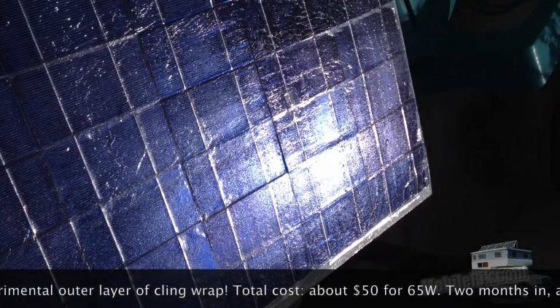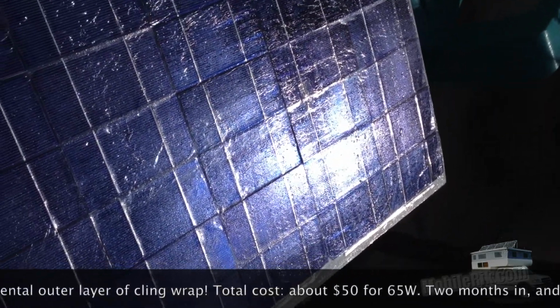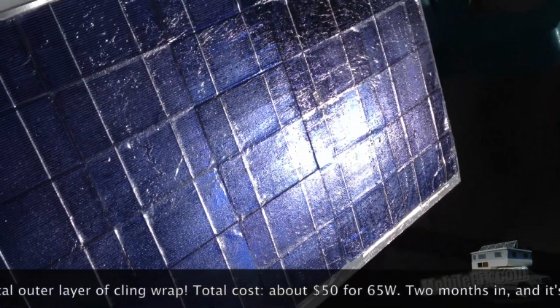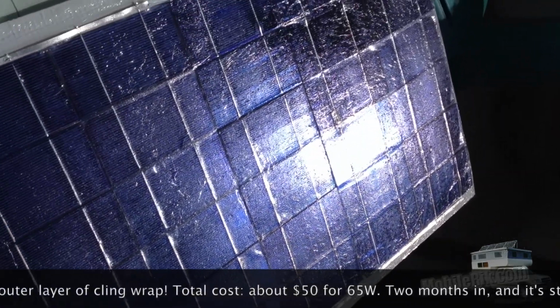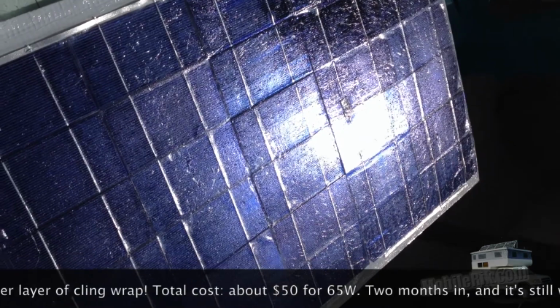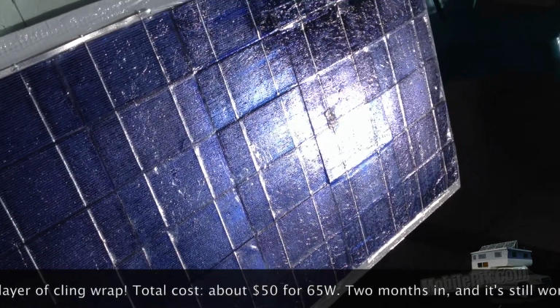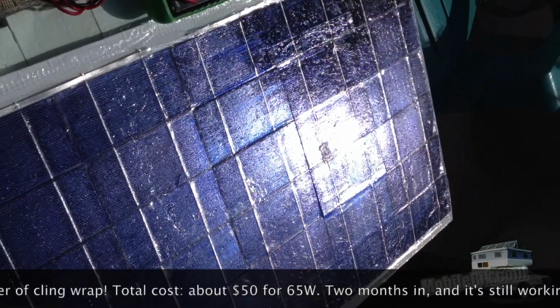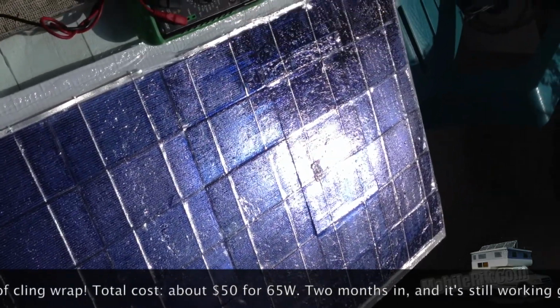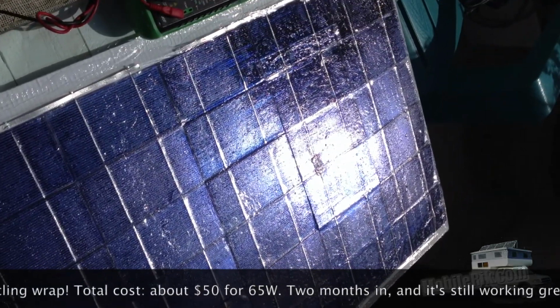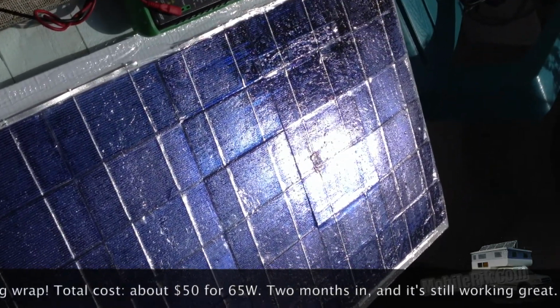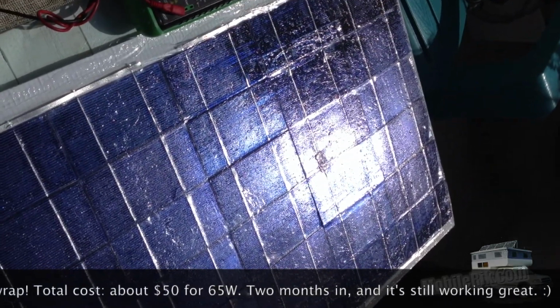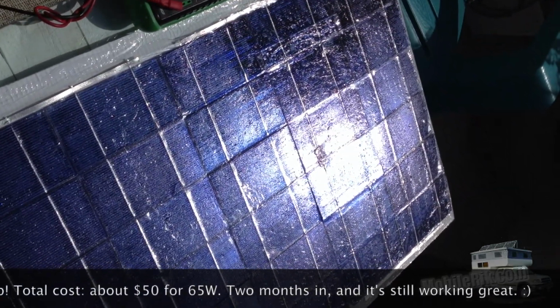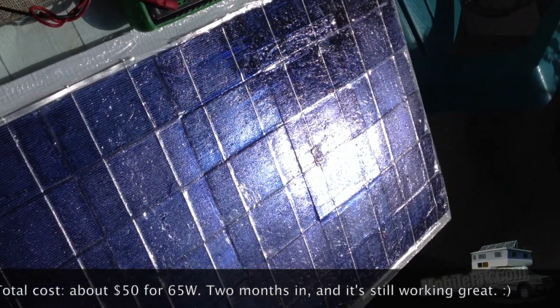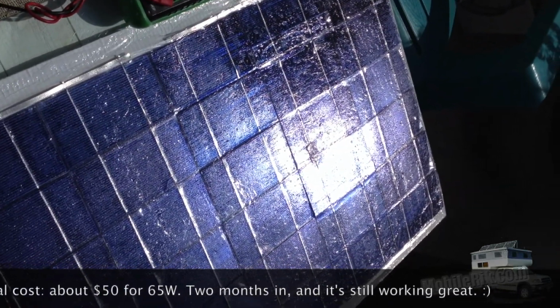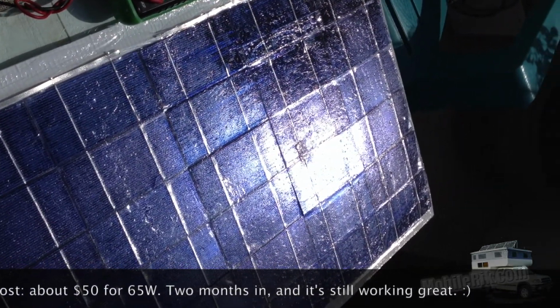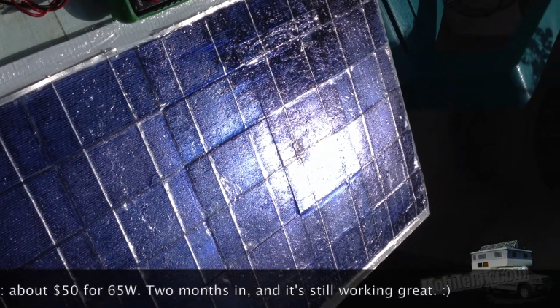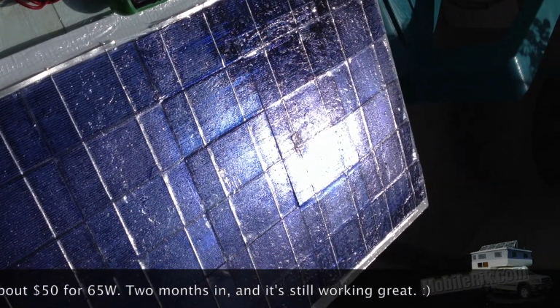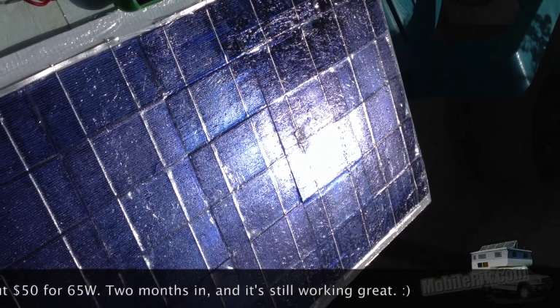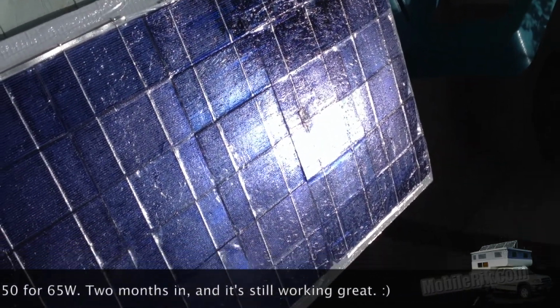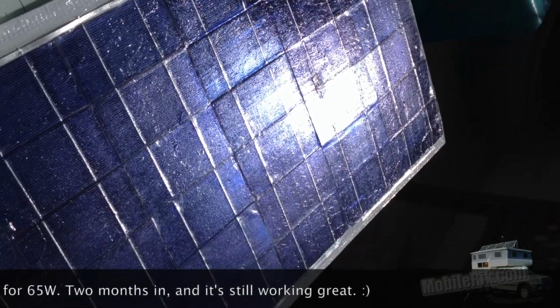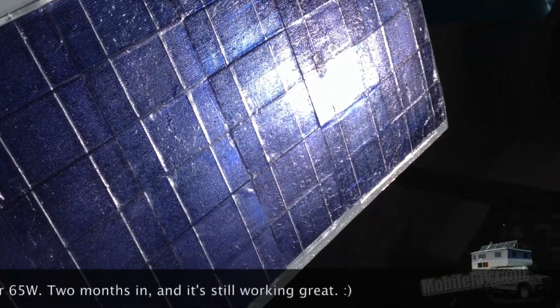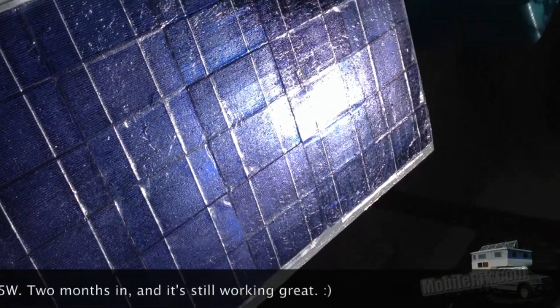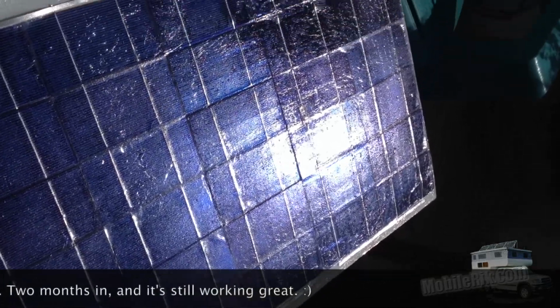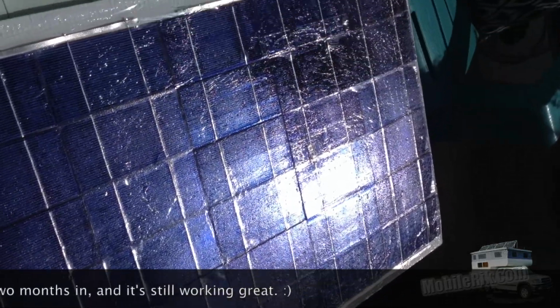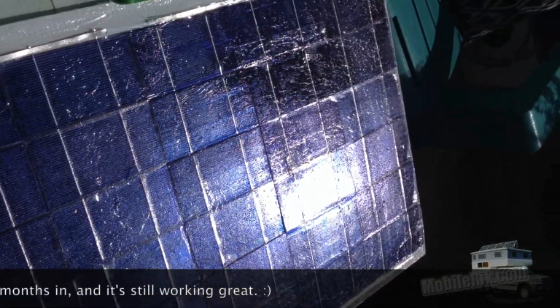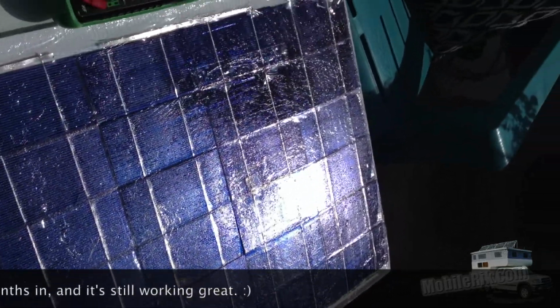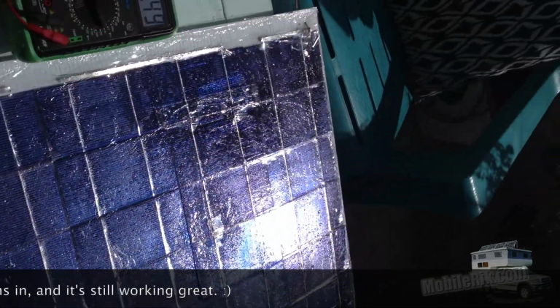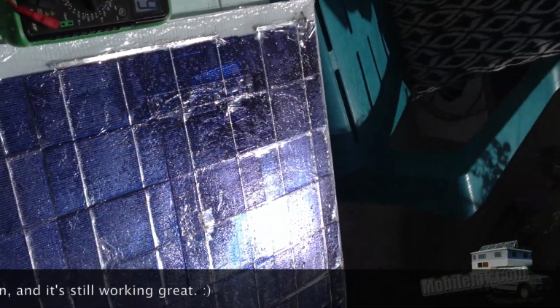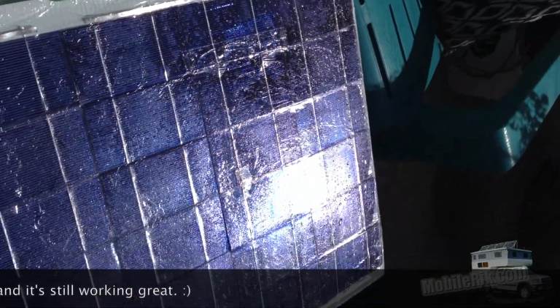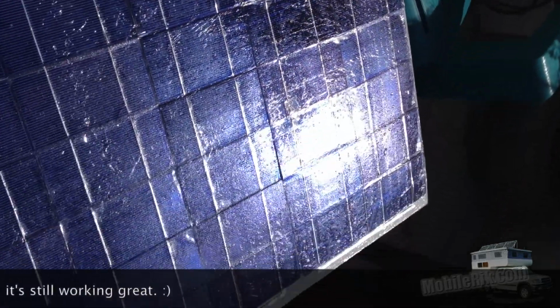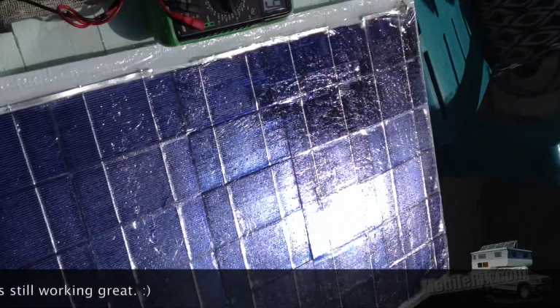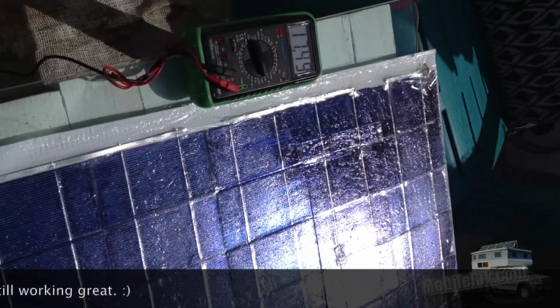I also plan to add some reflectors on the top, like what you use on a solar oven. Putting those reflectors on there, I have no problem getting a good amount of juice coming in.